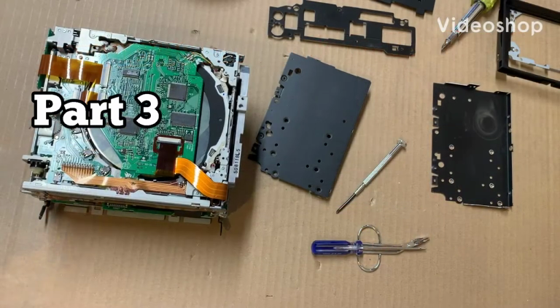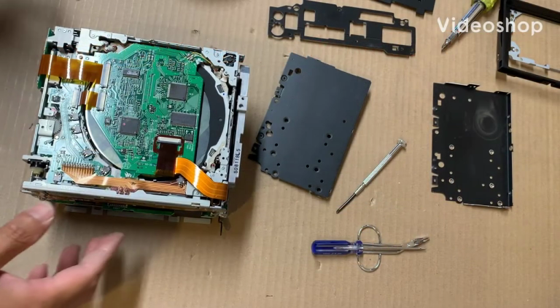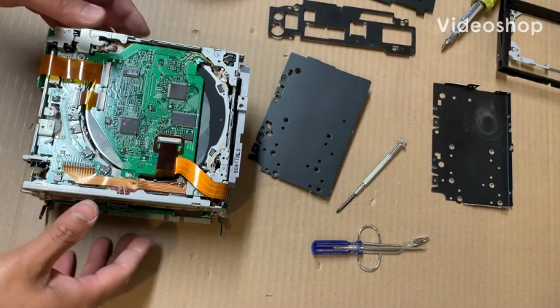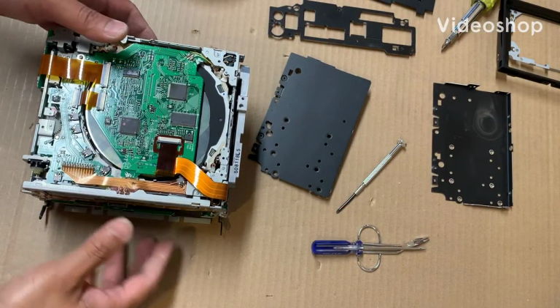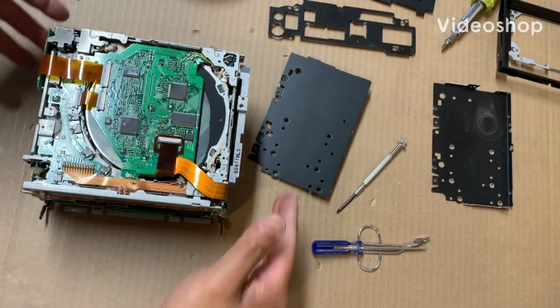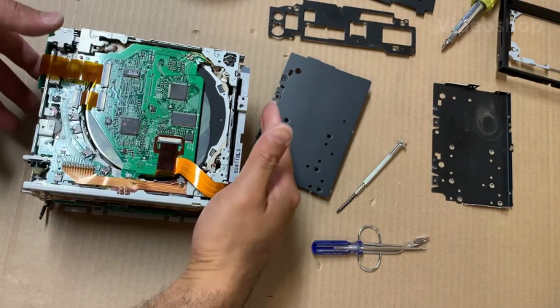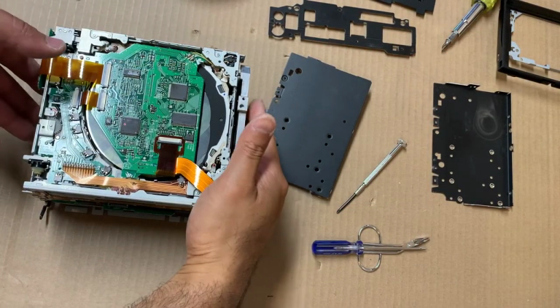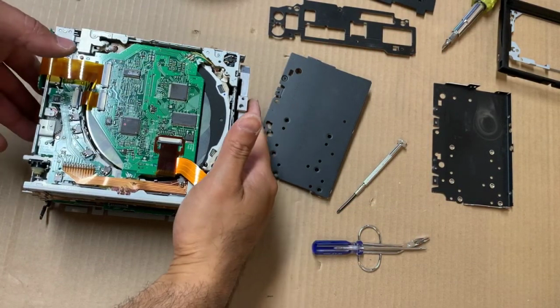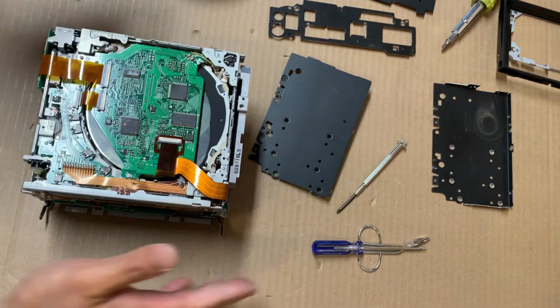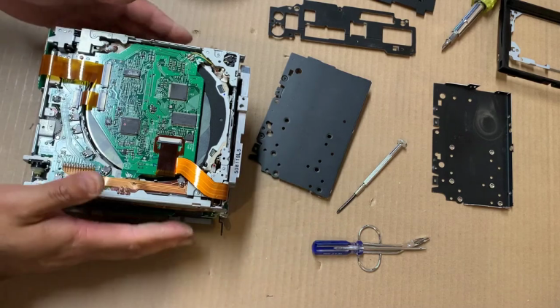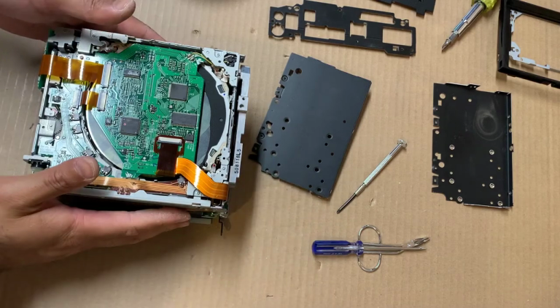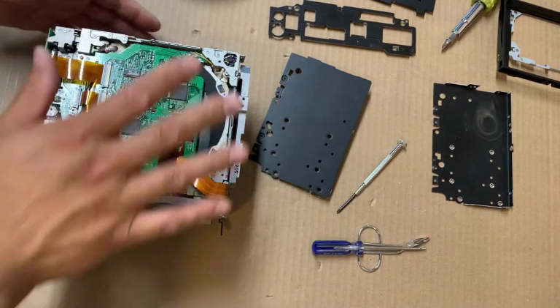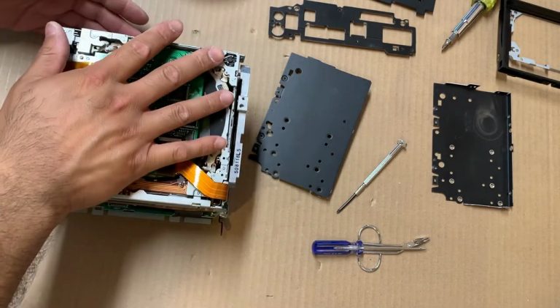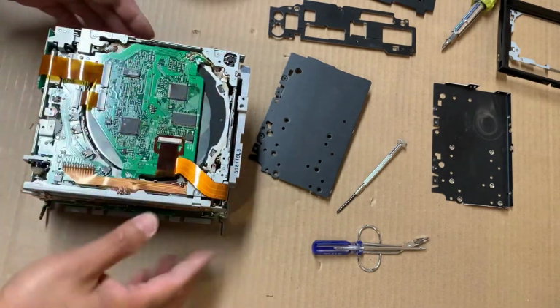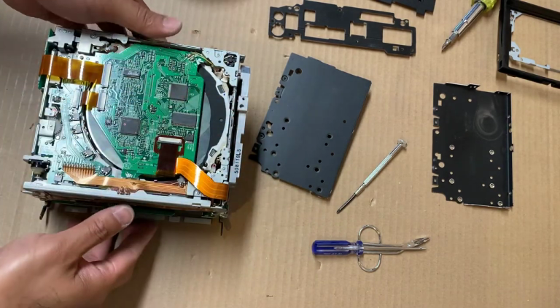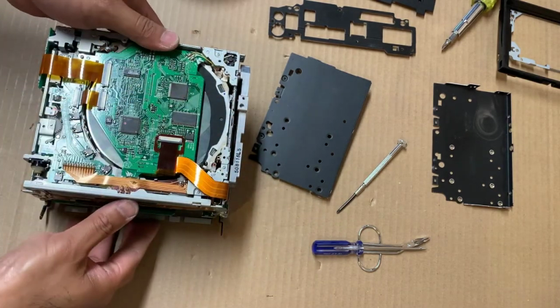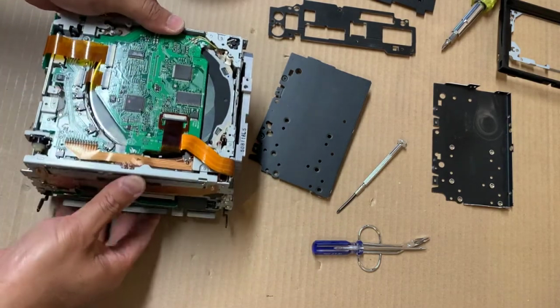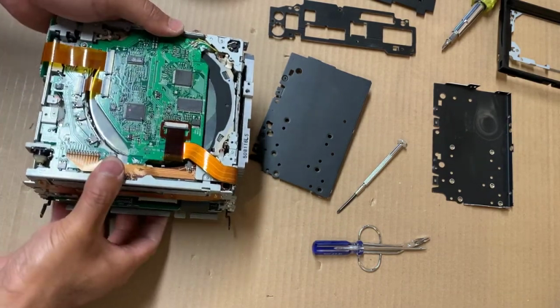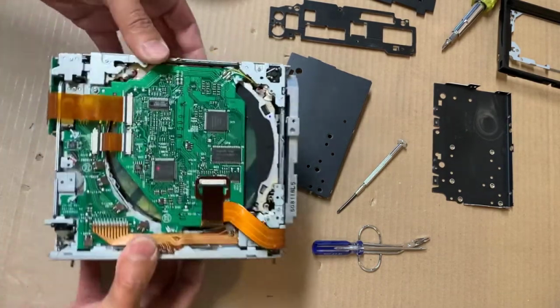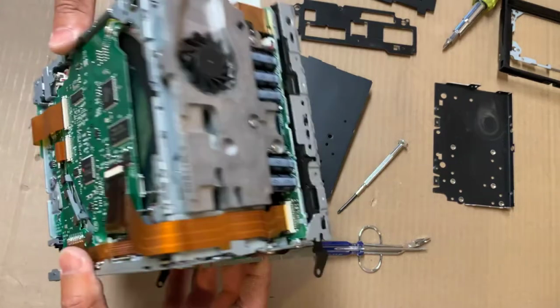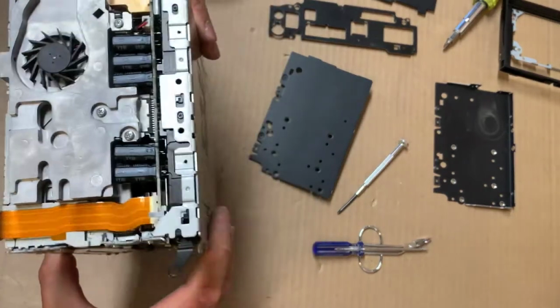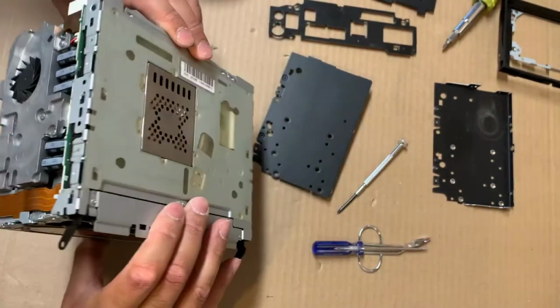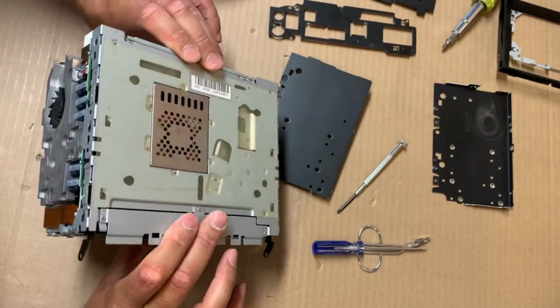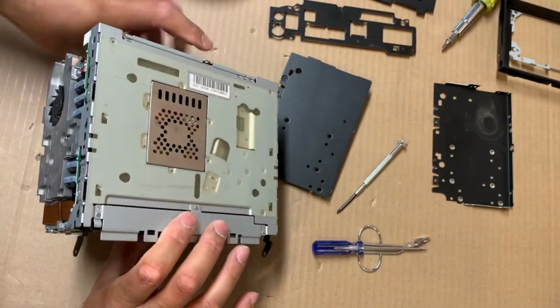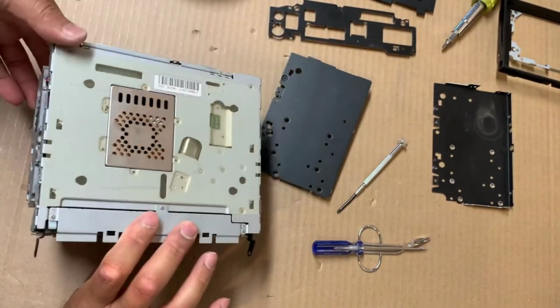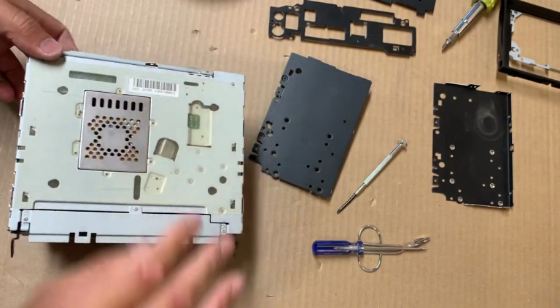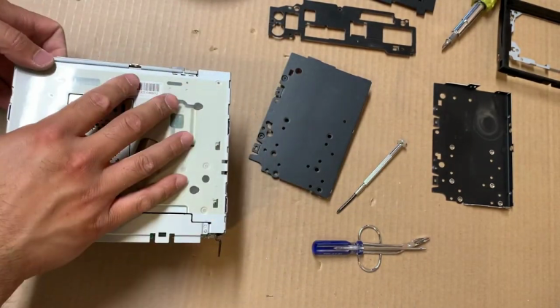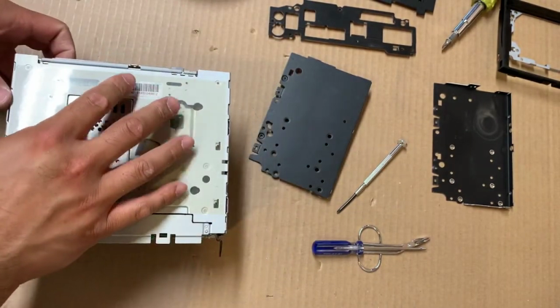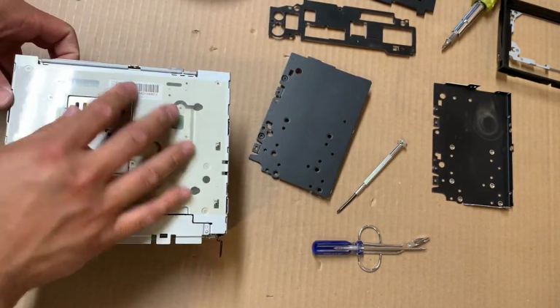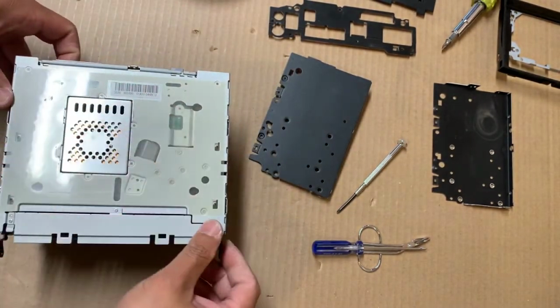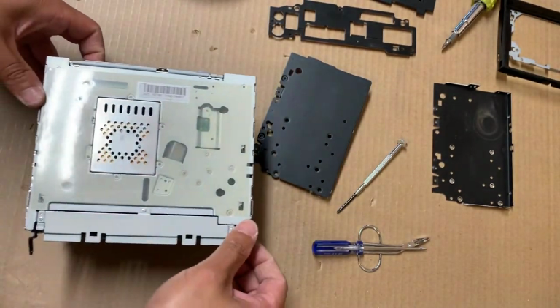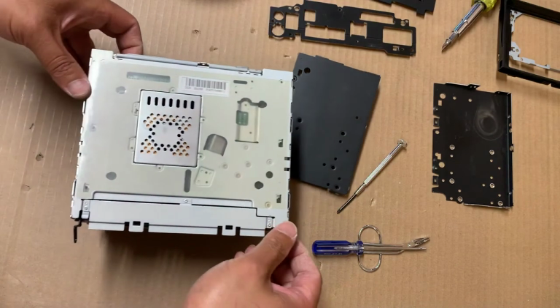So once you're at this point, you've removed all of your side panels, your front and back panels, and your top panels. You take the unit, you turn it over, and what you want to get at is just the board — the first board that's at the bottom of this unit.